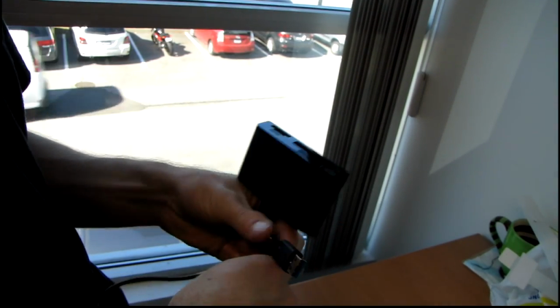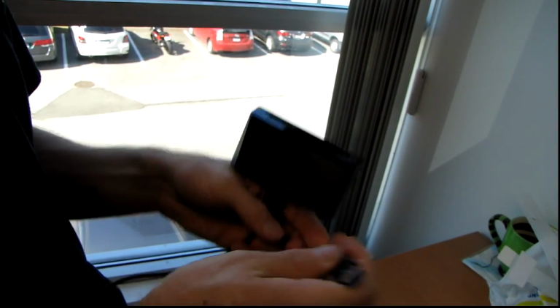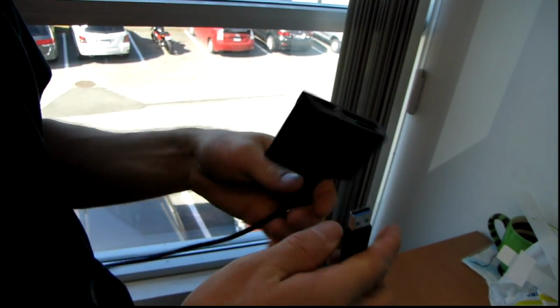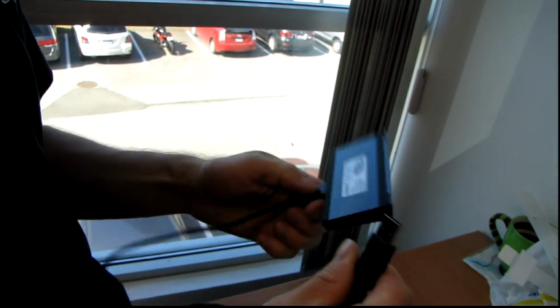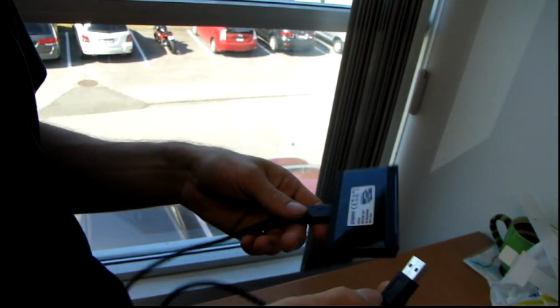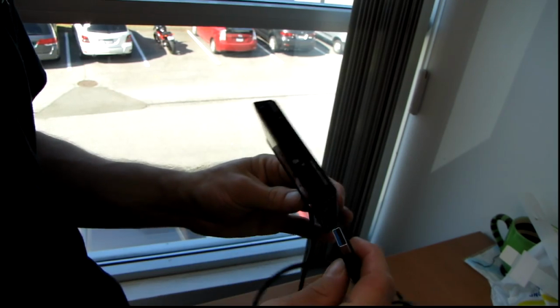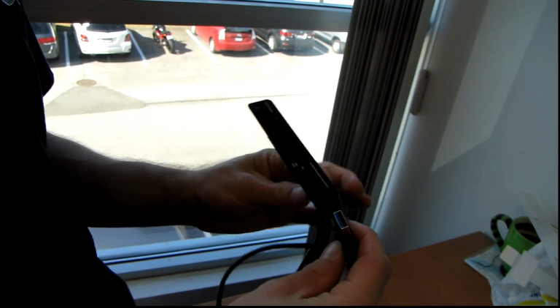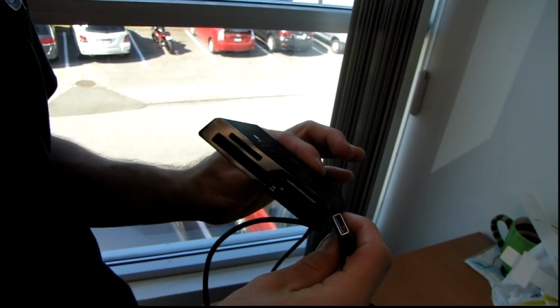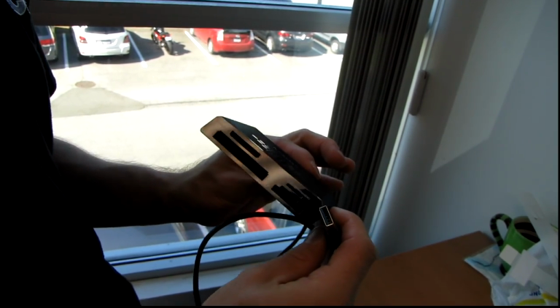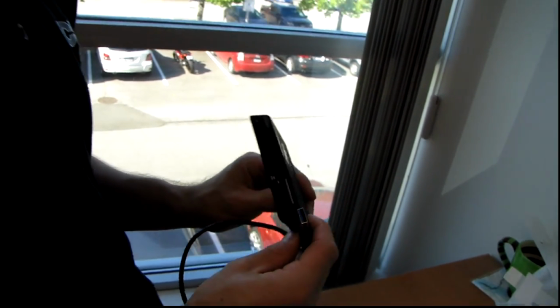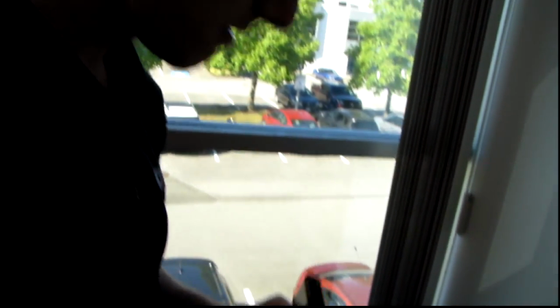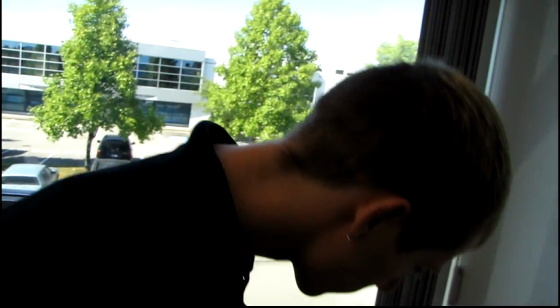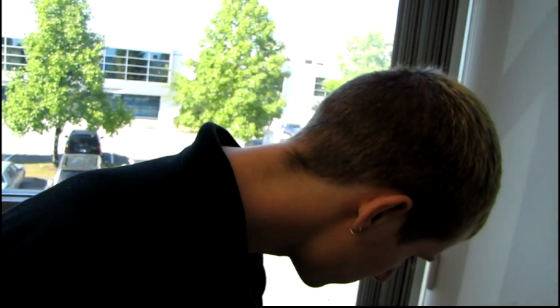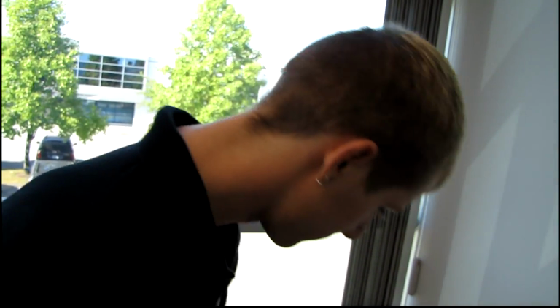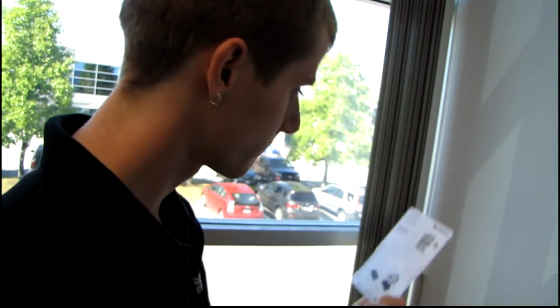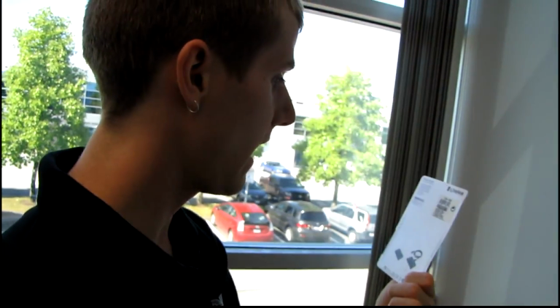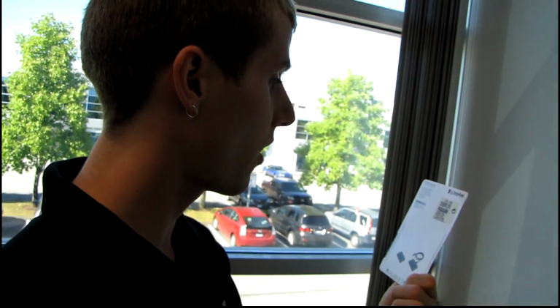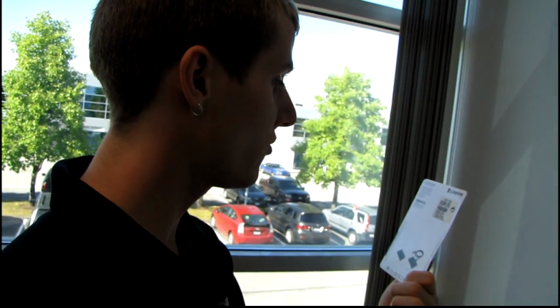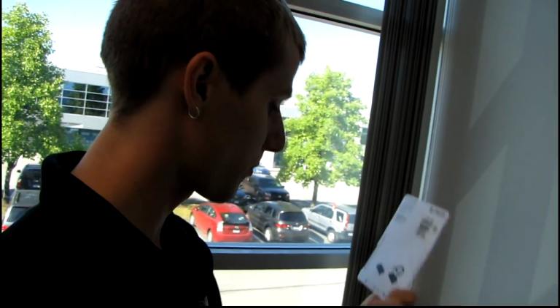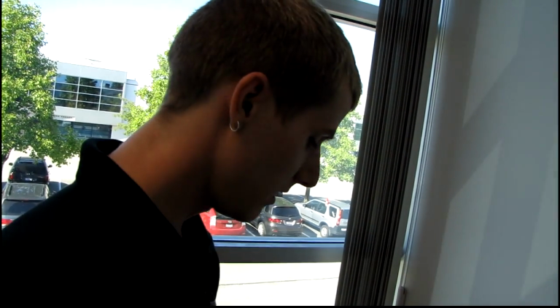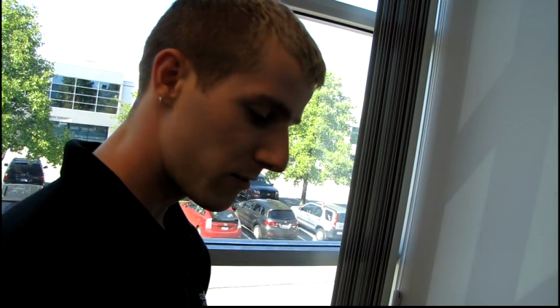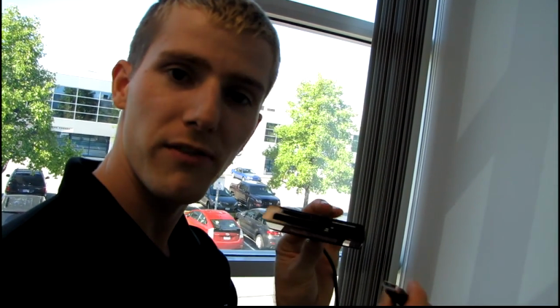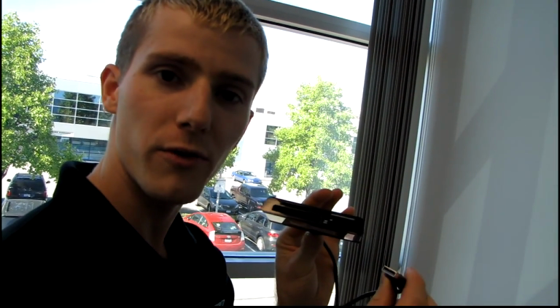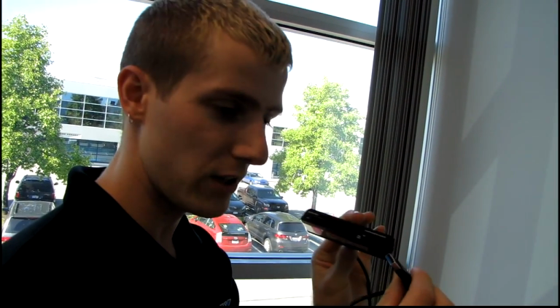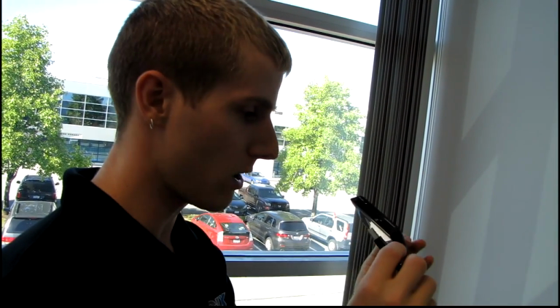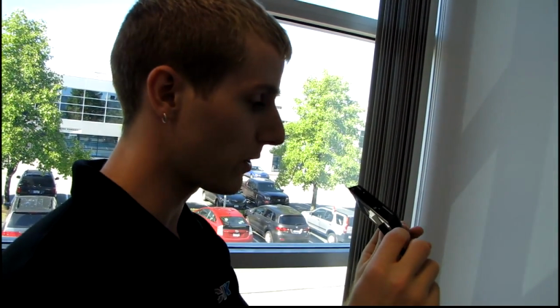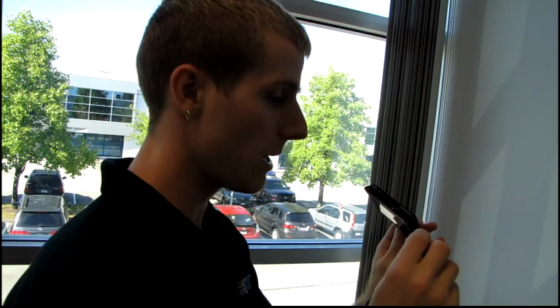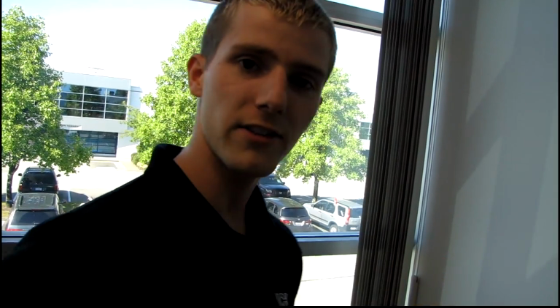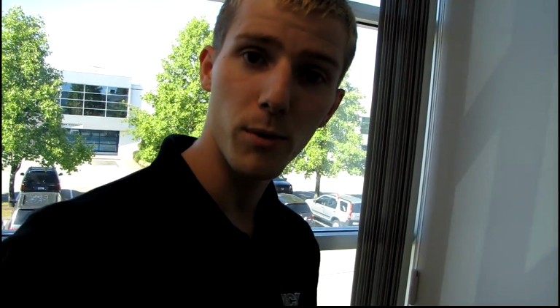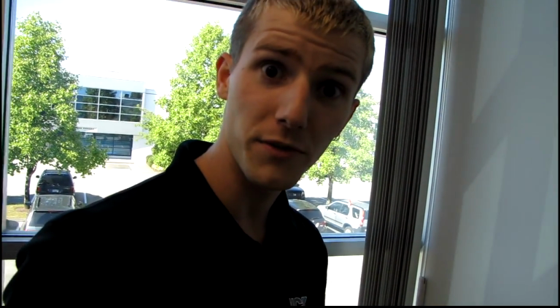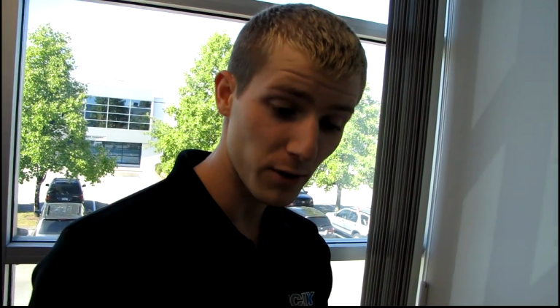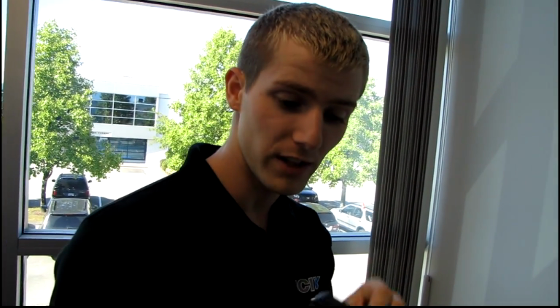So there you have it — that's my unboxing of the Kingston FCR-HS3 USB 3 flash card reader. Thank you for watching and don't forget to subscribe to Linus Tech Tips for more unboxings, reviews, and other computer videos.